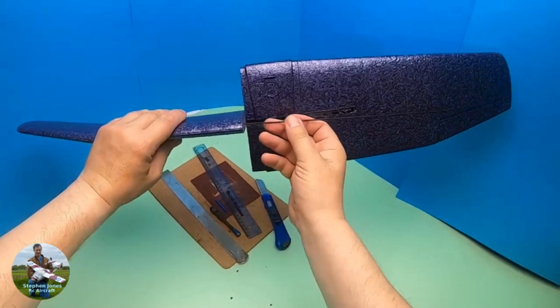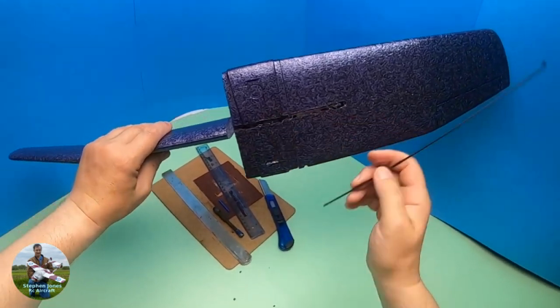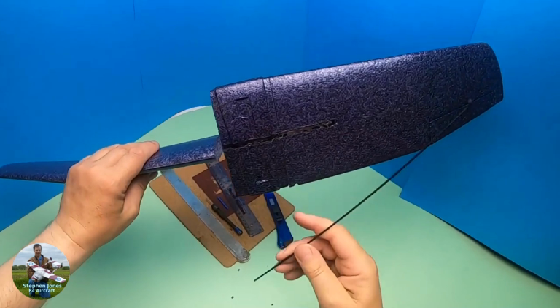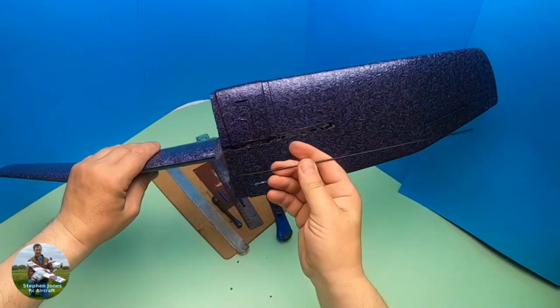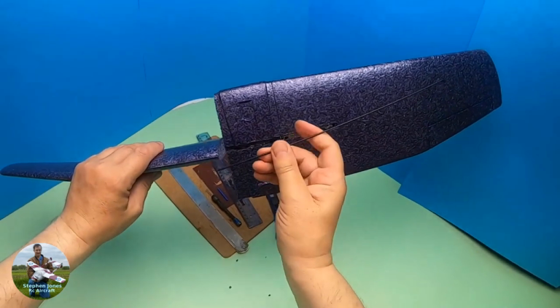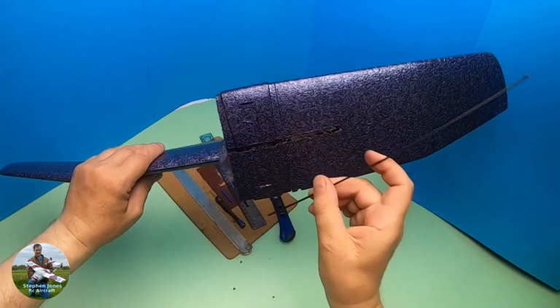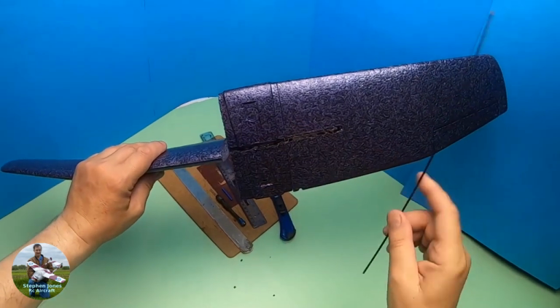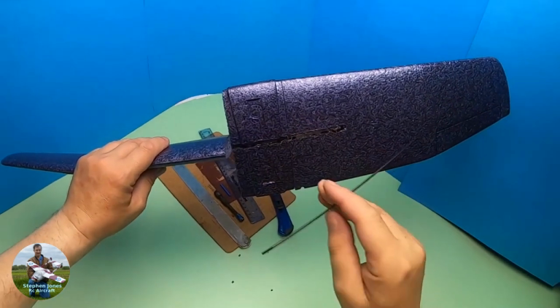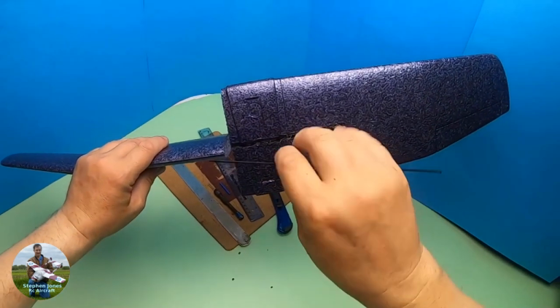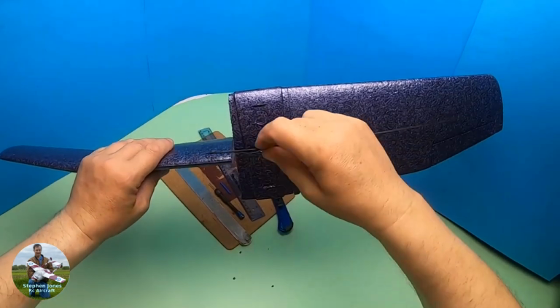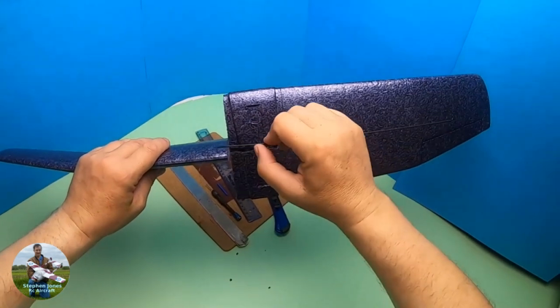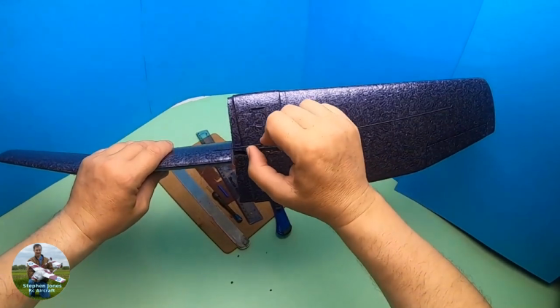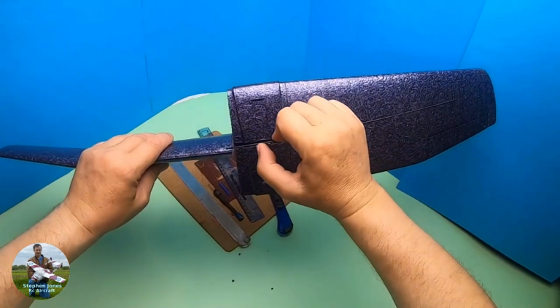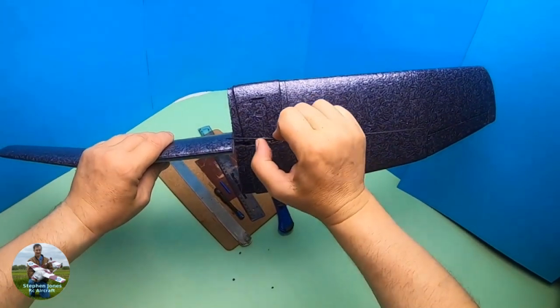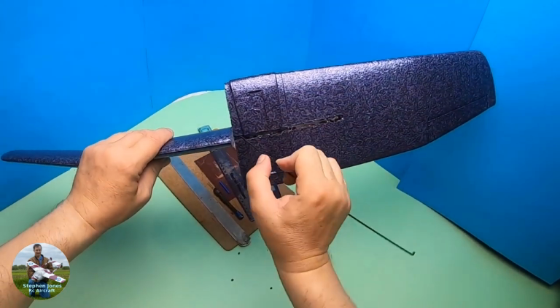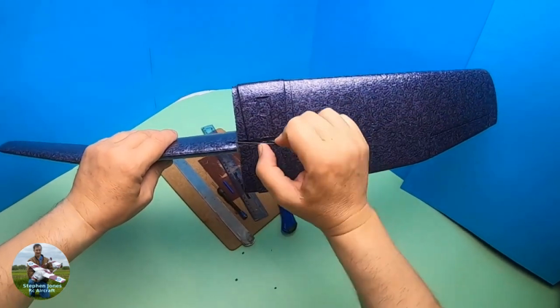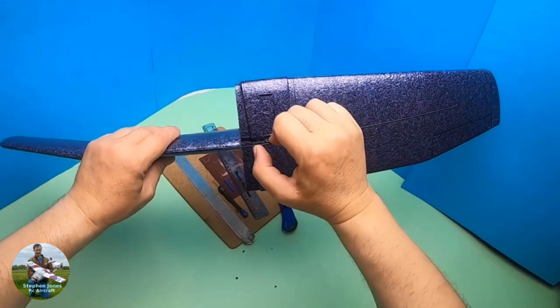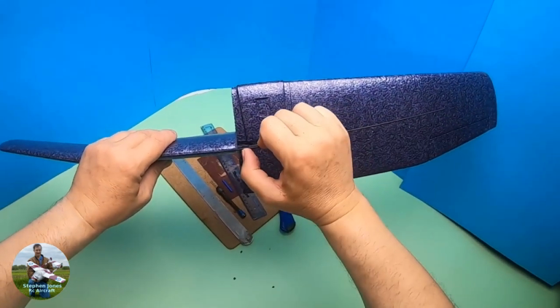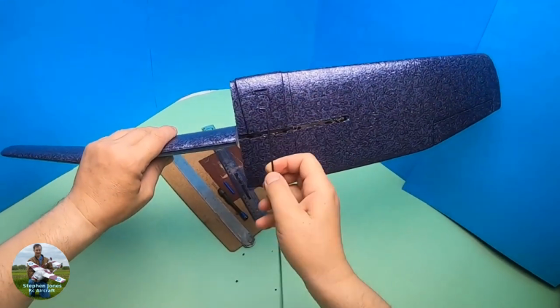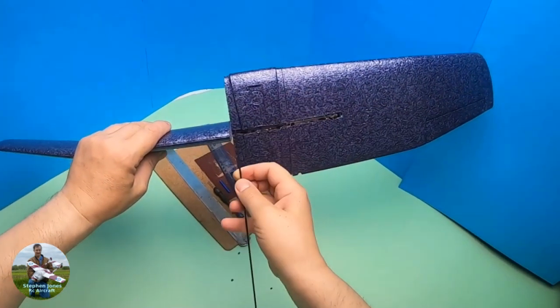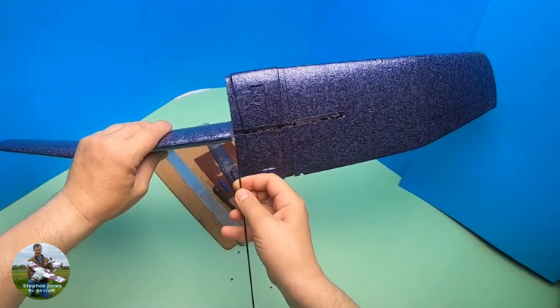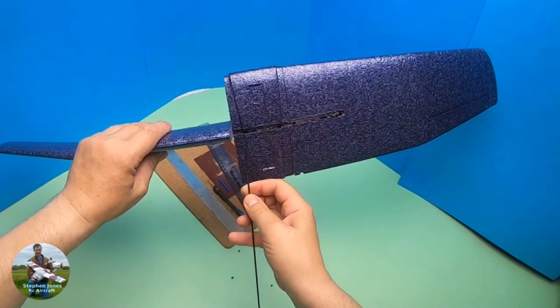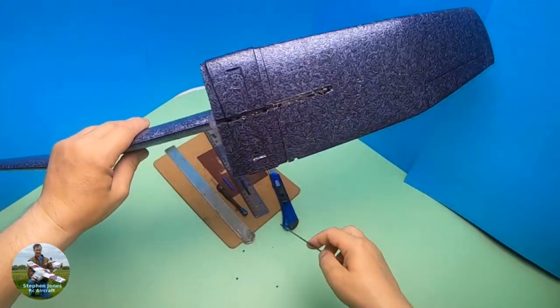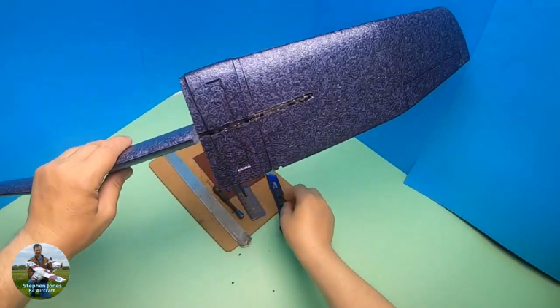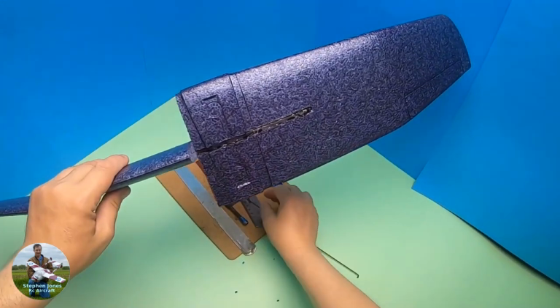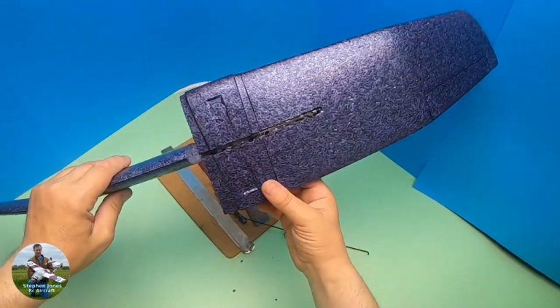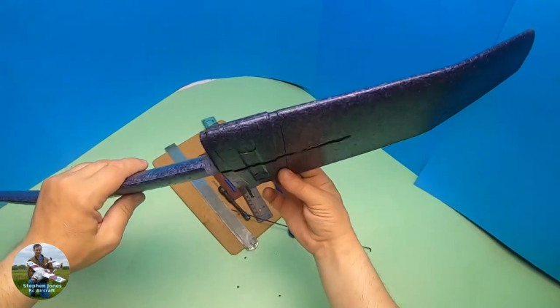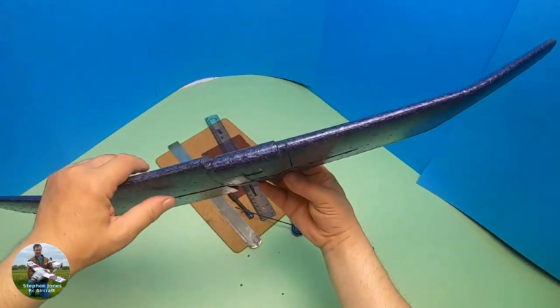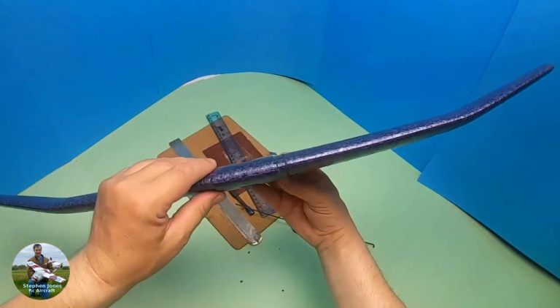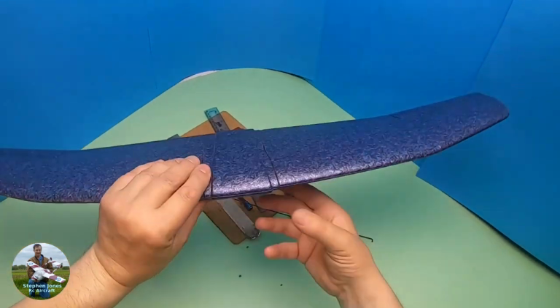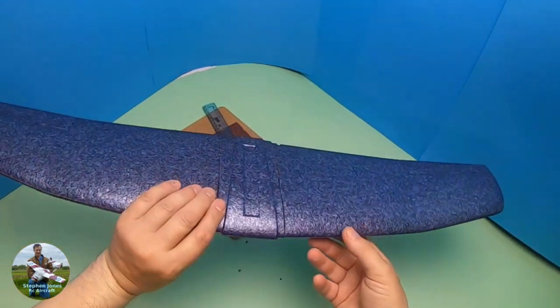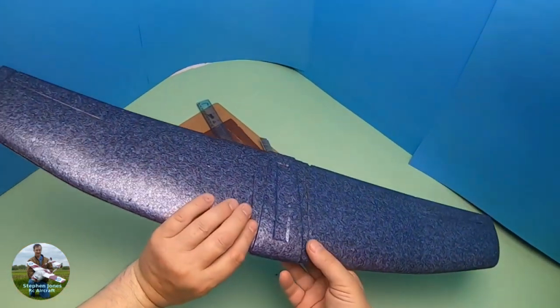Now I'm going to make up some small metal rods, basically with one bend in it — a 90-degree bend — so it goes in there and comes down that way. I'll show you the next part of the build. We're nearly finished now.